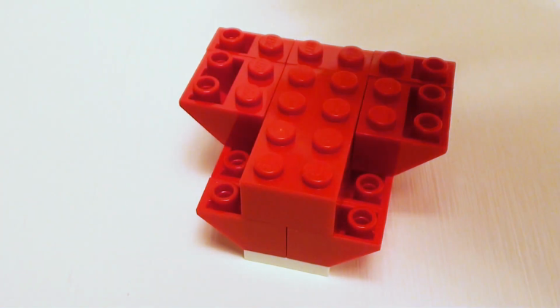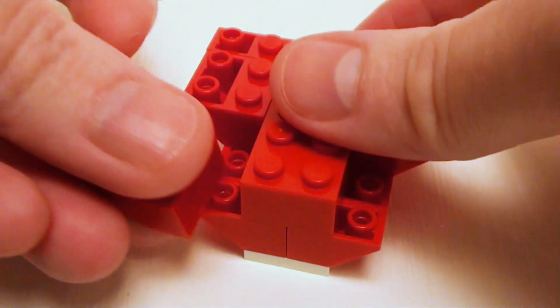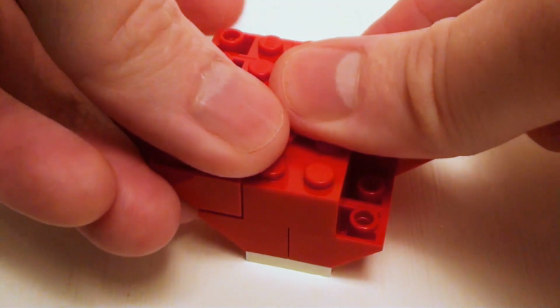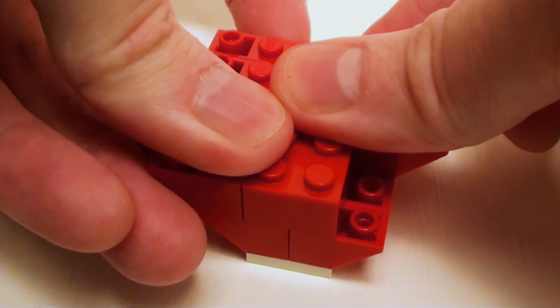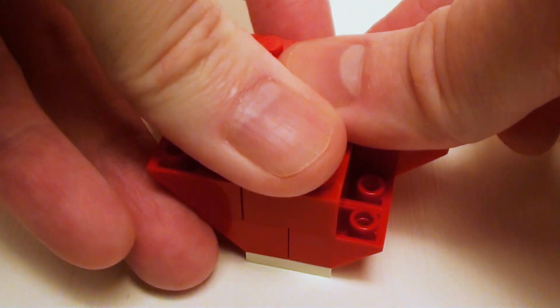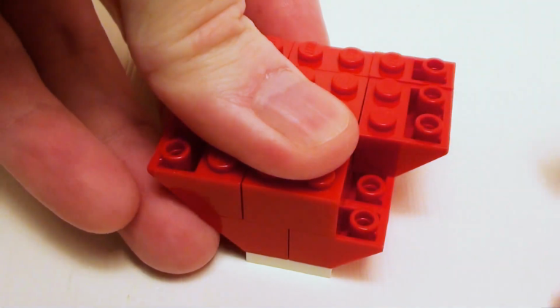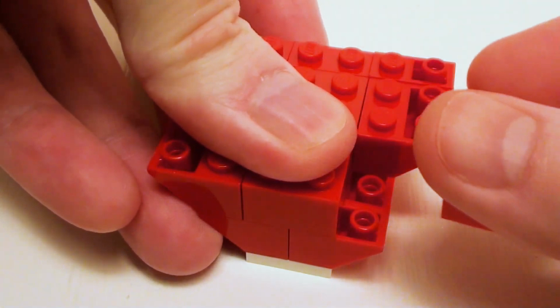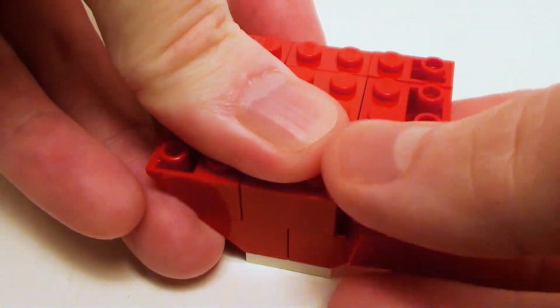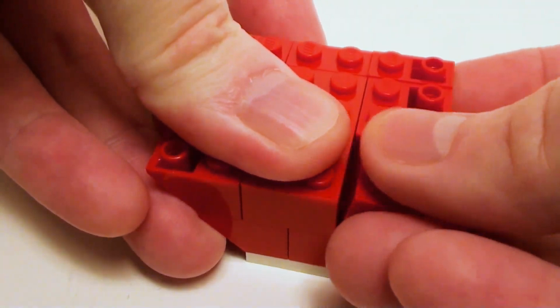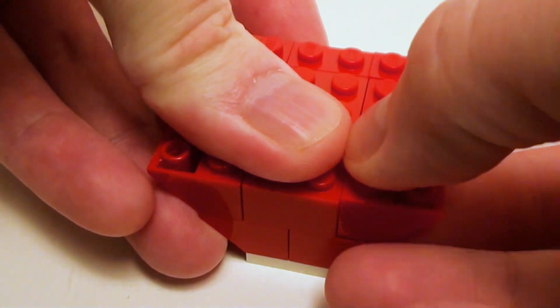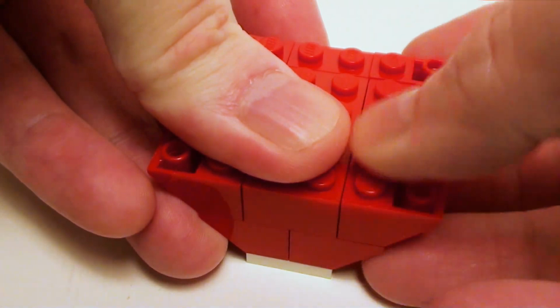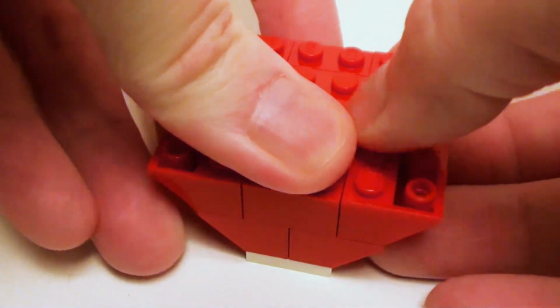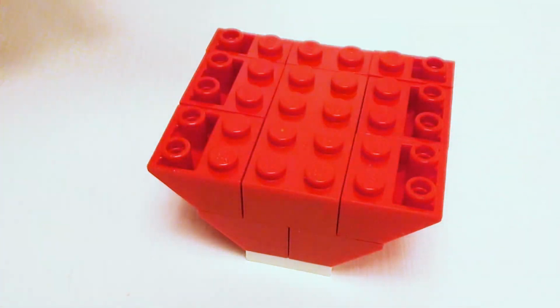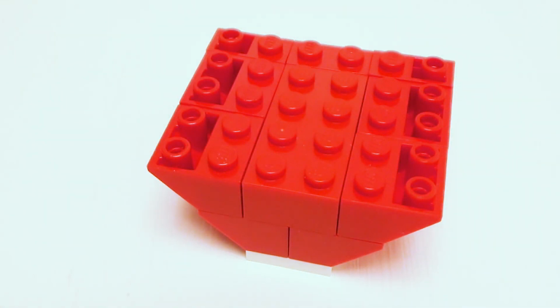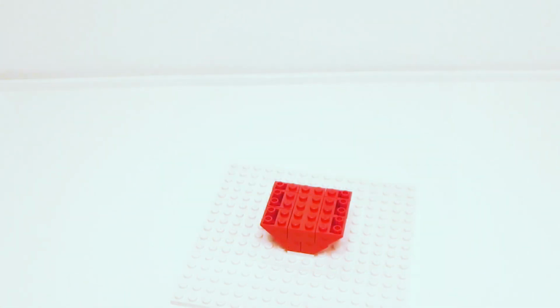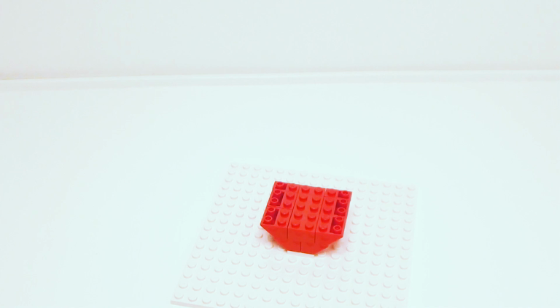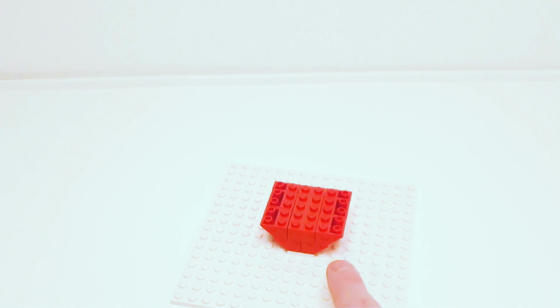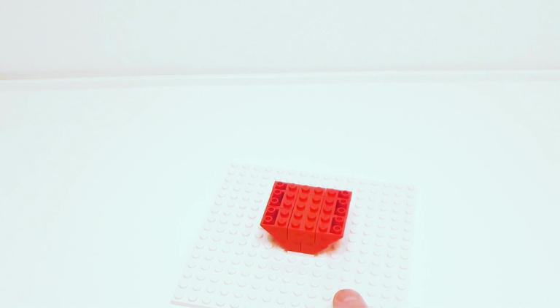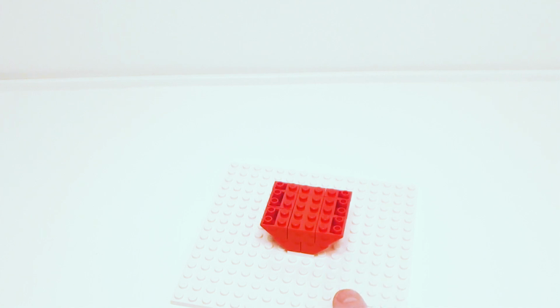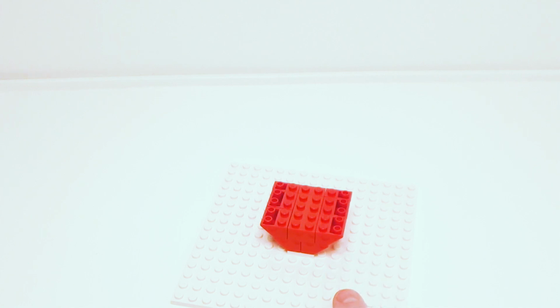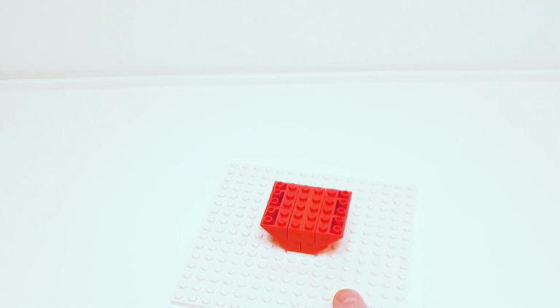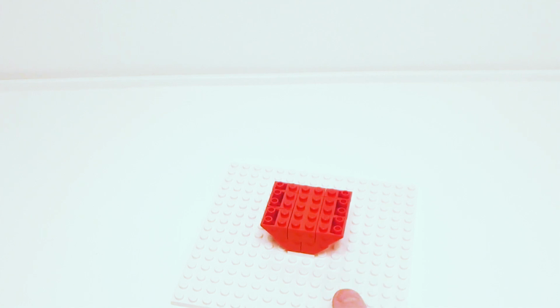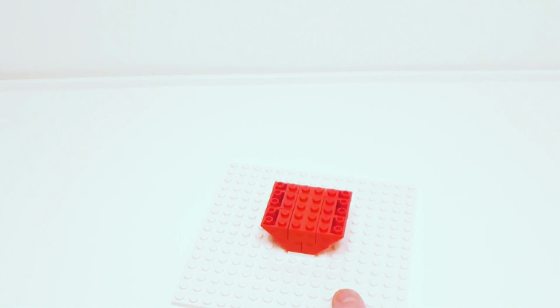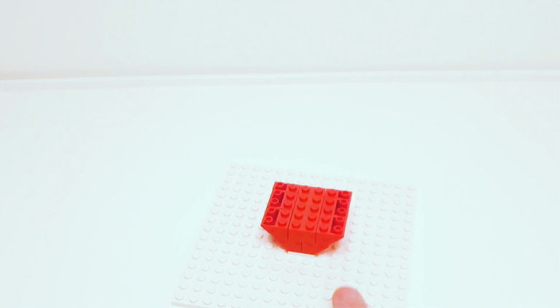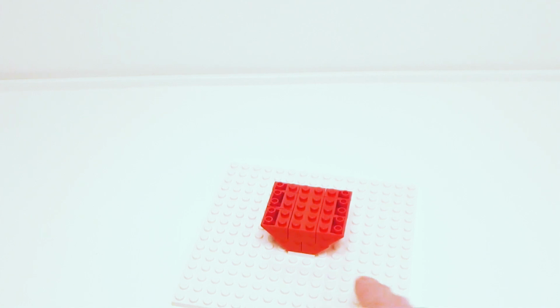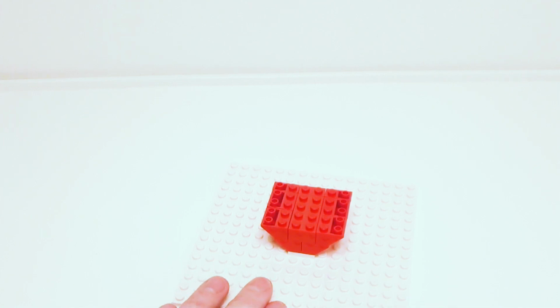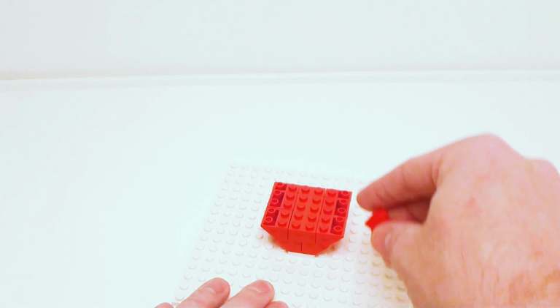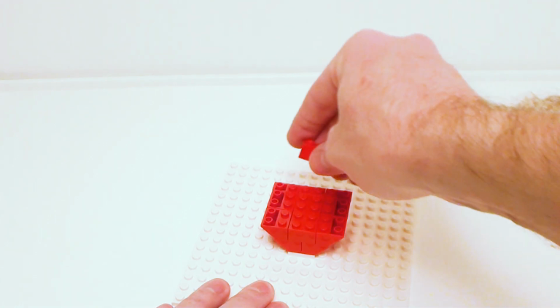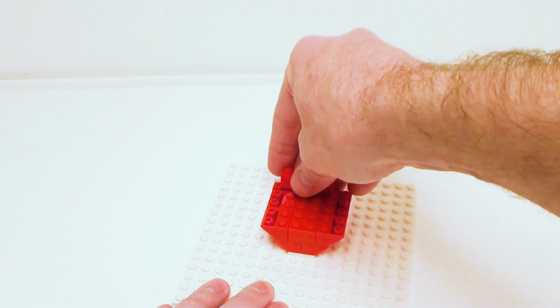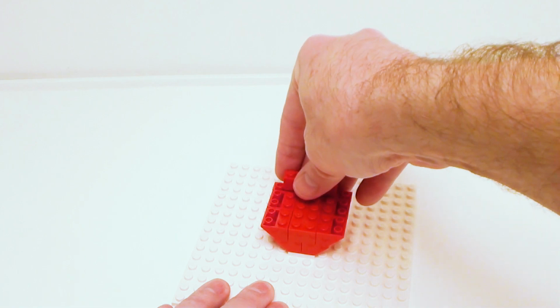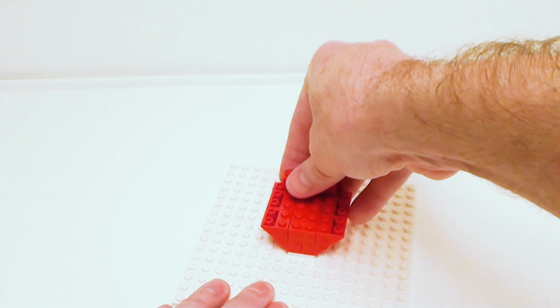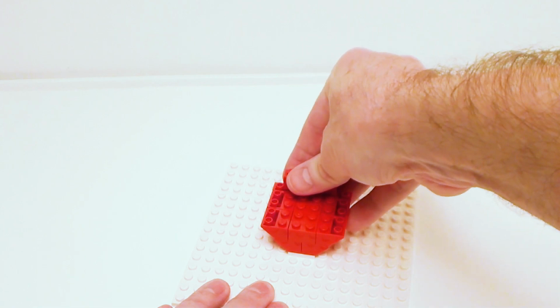Don't worry, we'll be speed building through most of this. I set my base on a 16 by 16 stud plate. This is not going to be part of the tutorial — I just decided to use this for stability purposes.